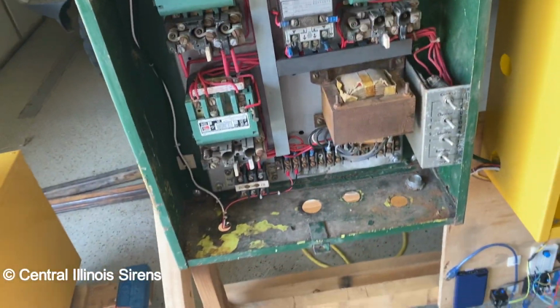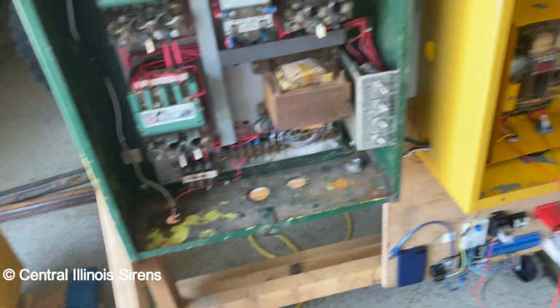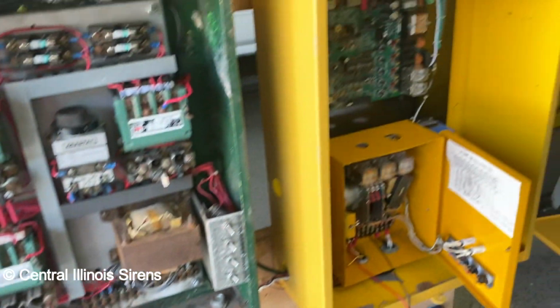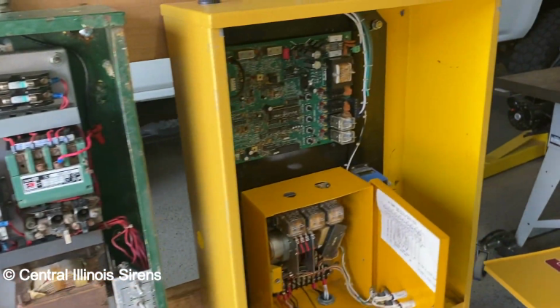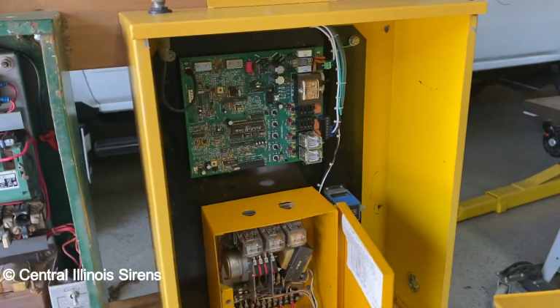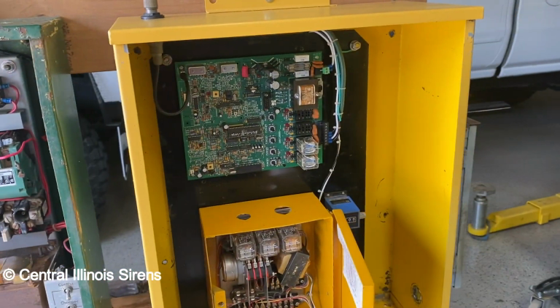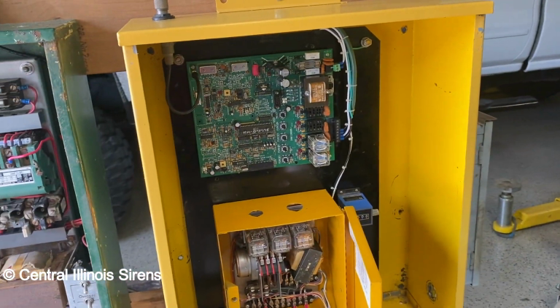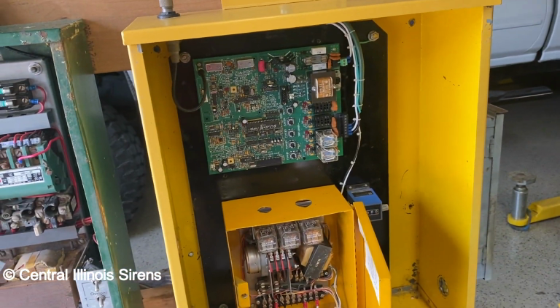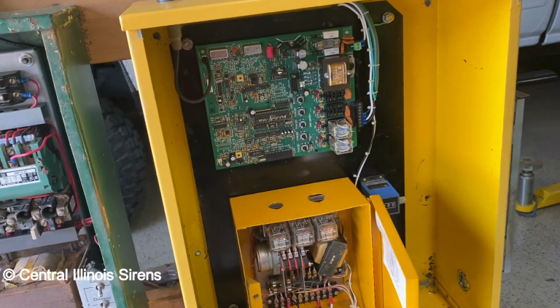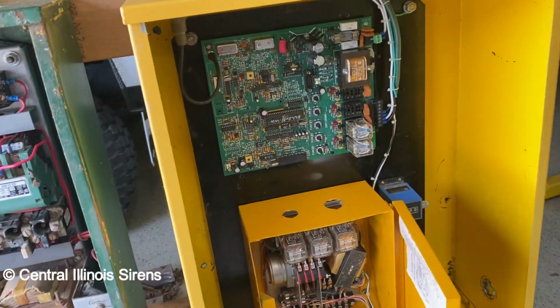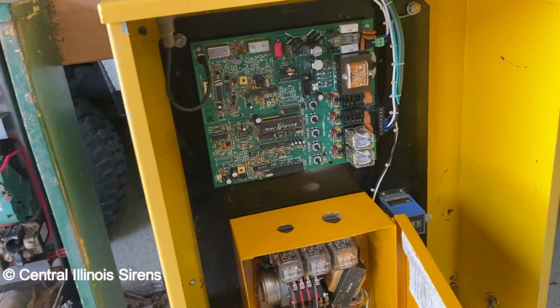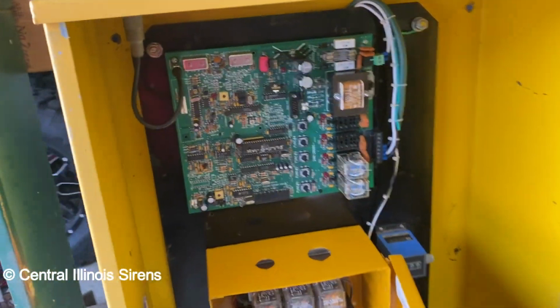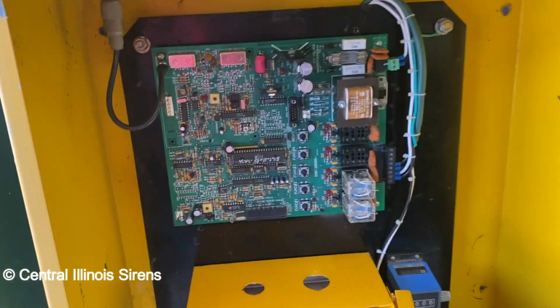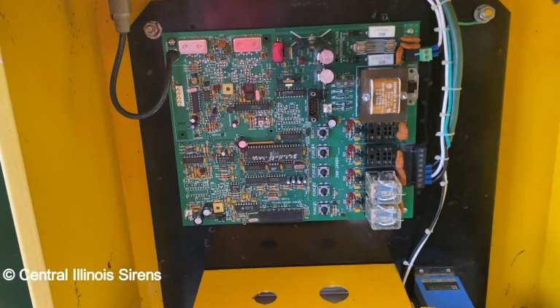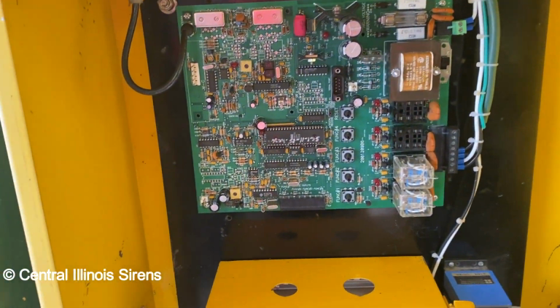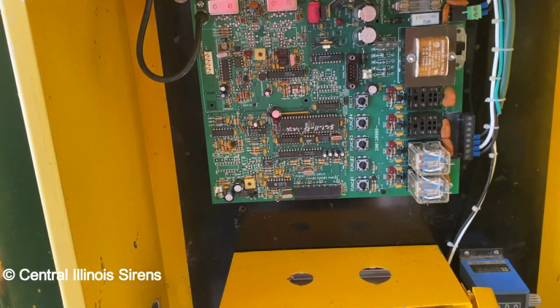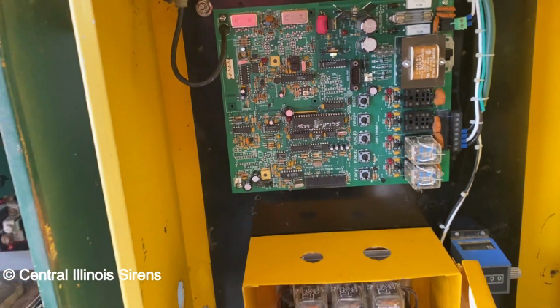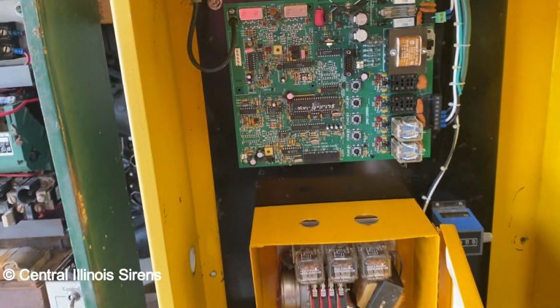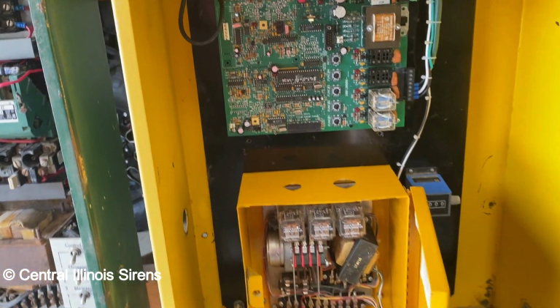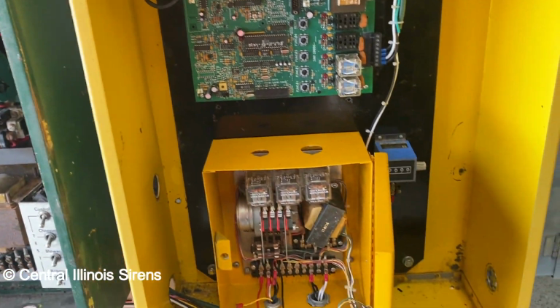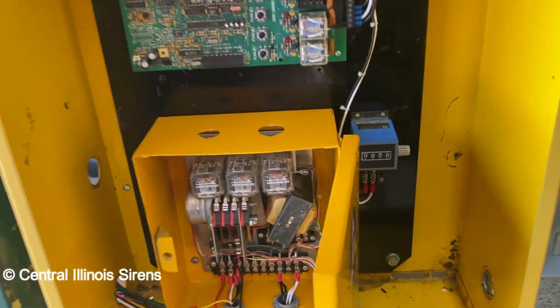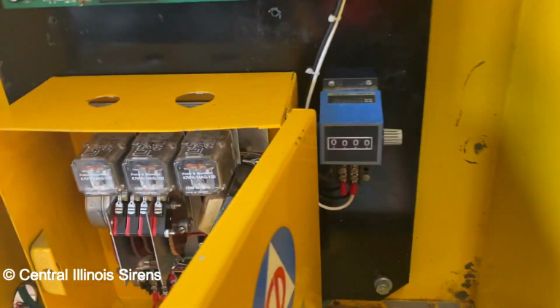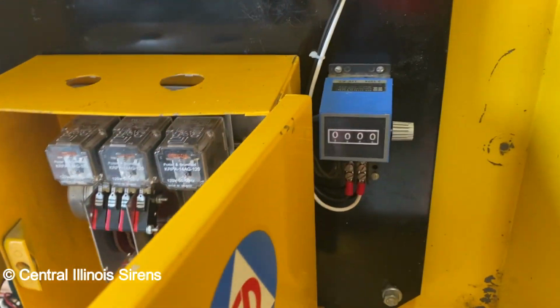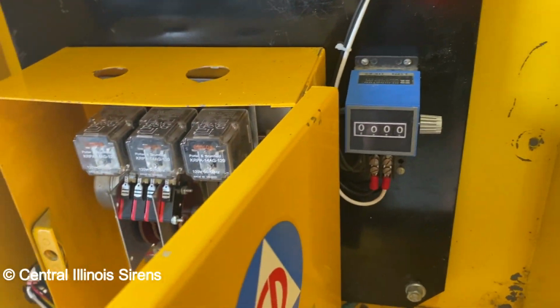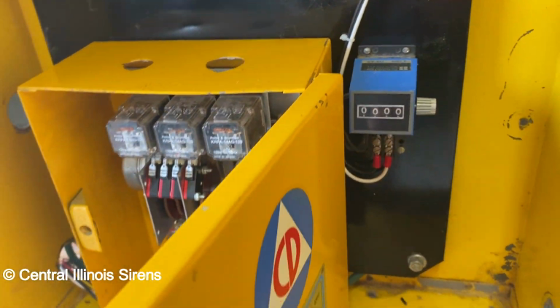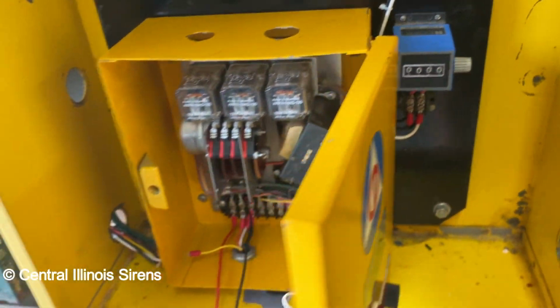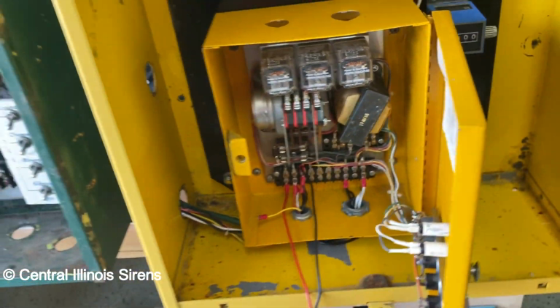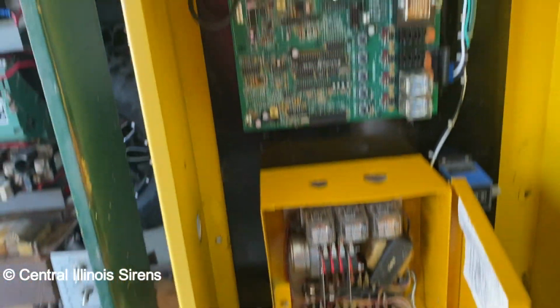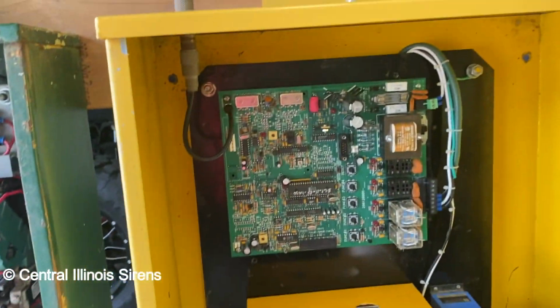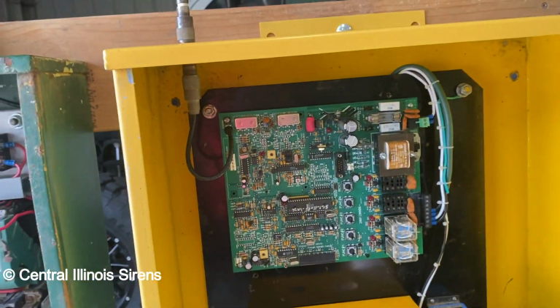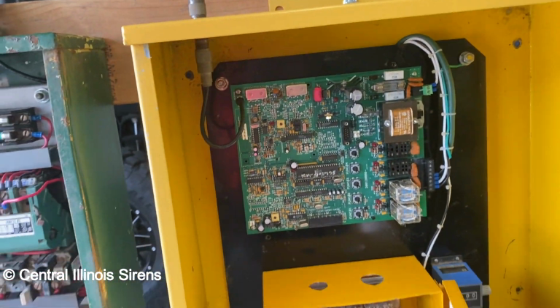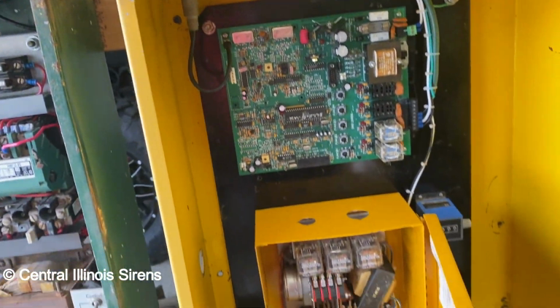Here's the Cybertrol cabinet. I took the Radiotrol out and put an FC in there, and the counter now works. Radio activation works too.